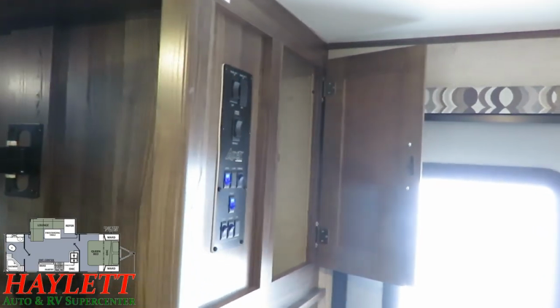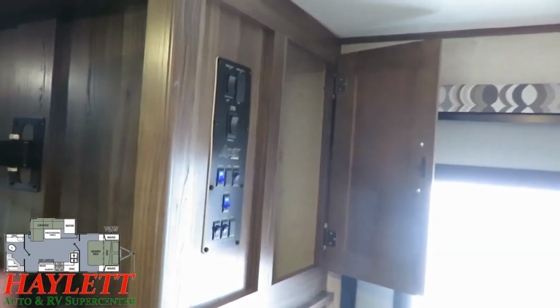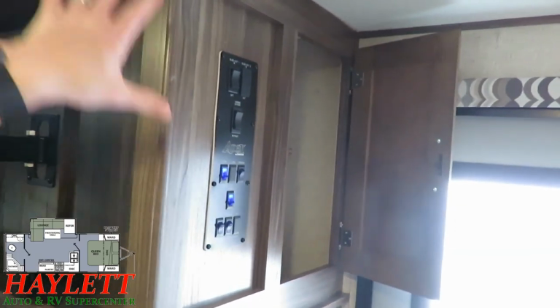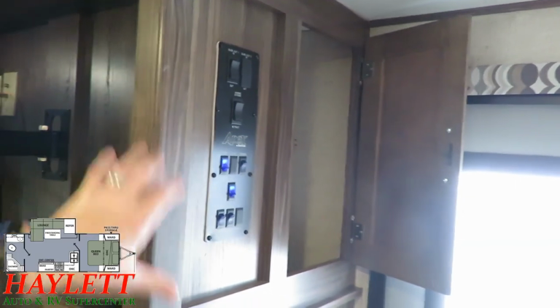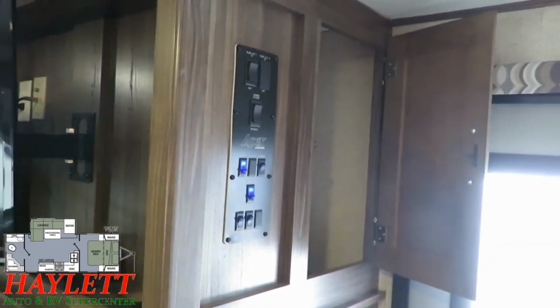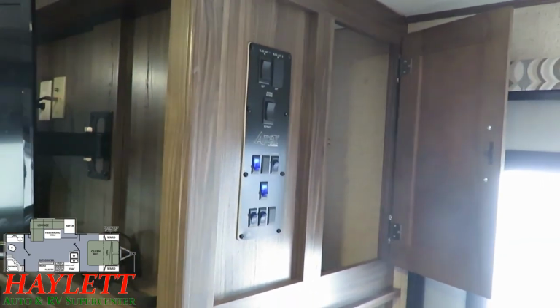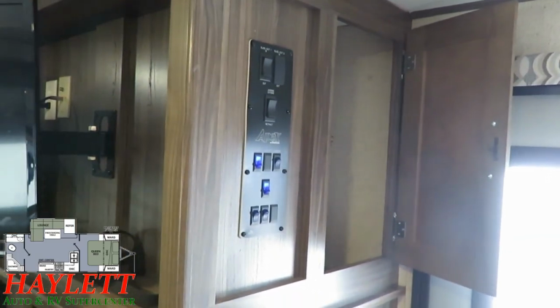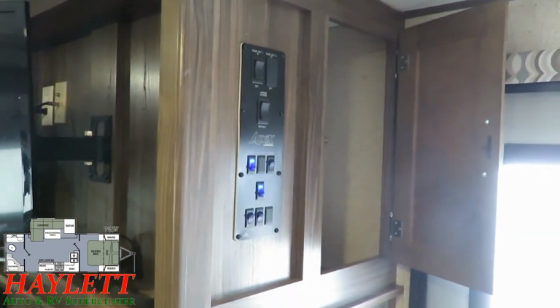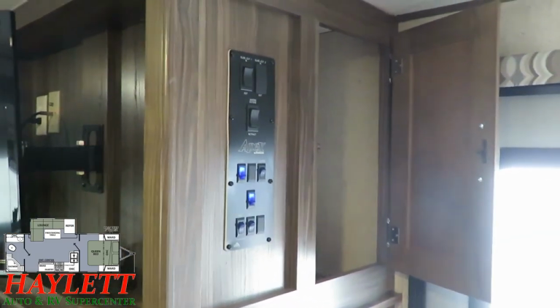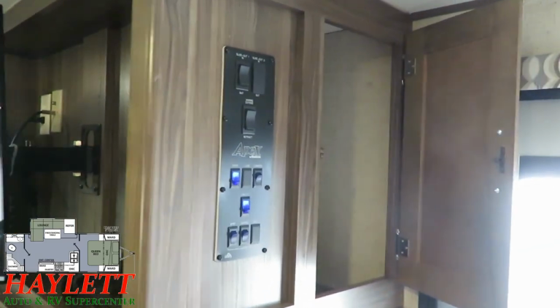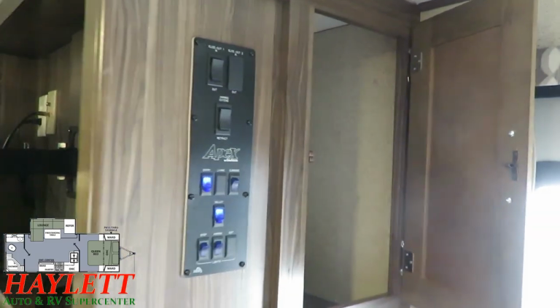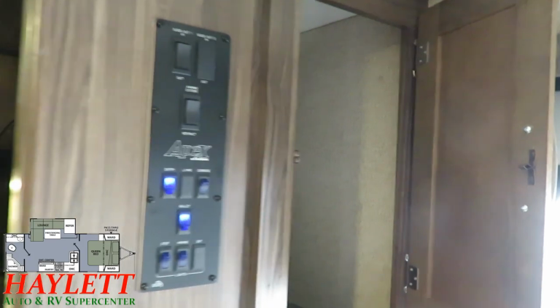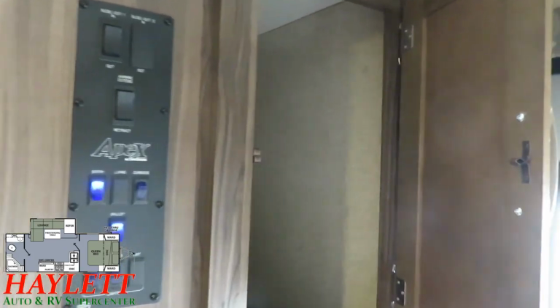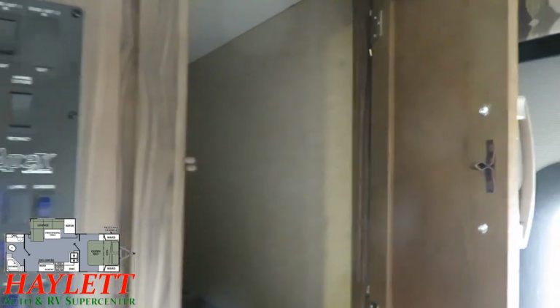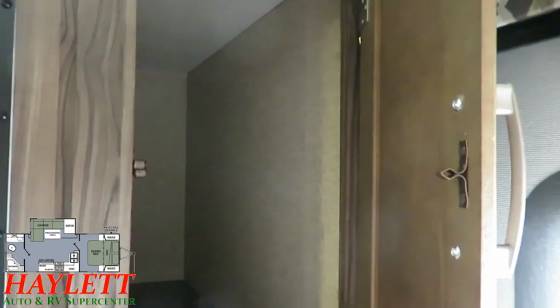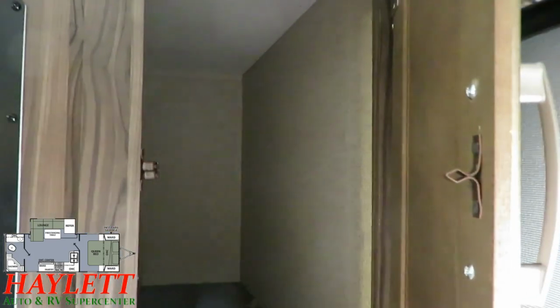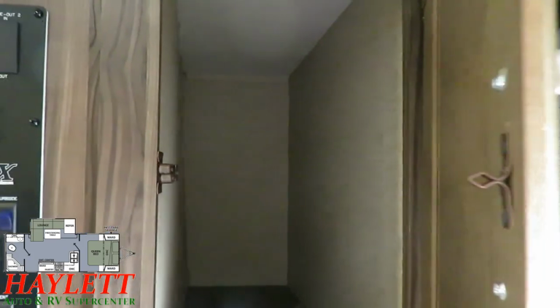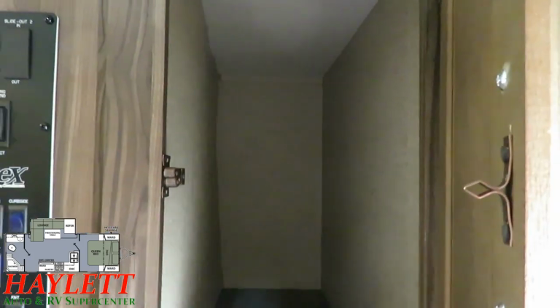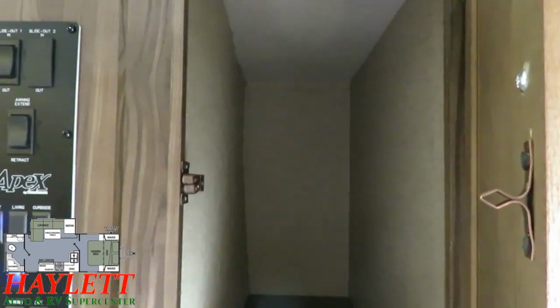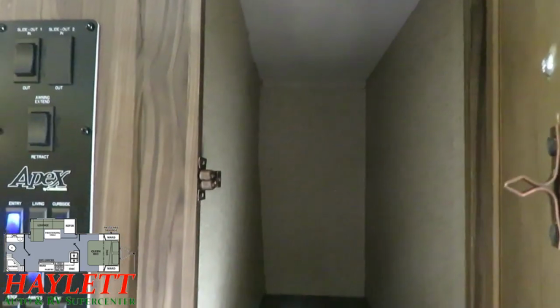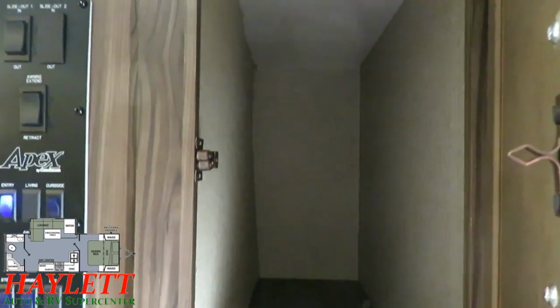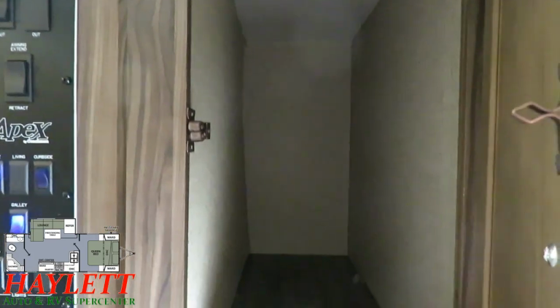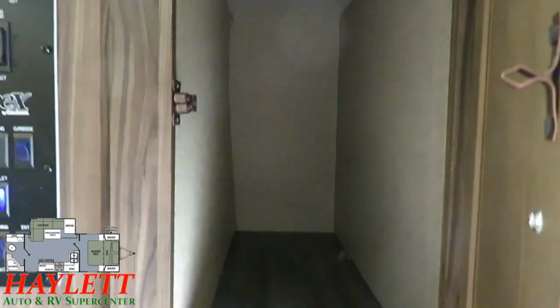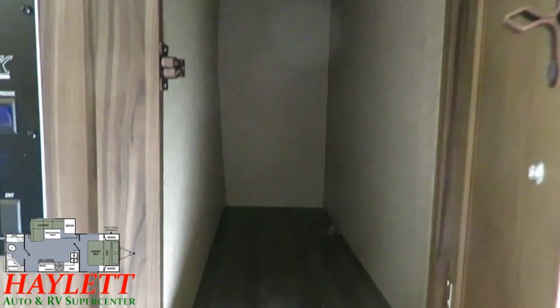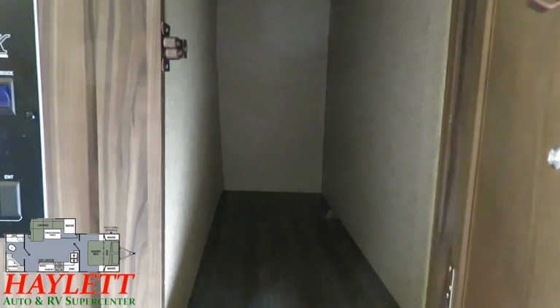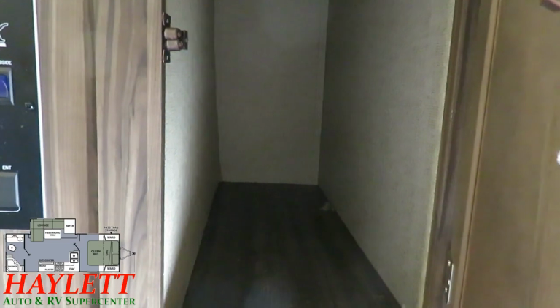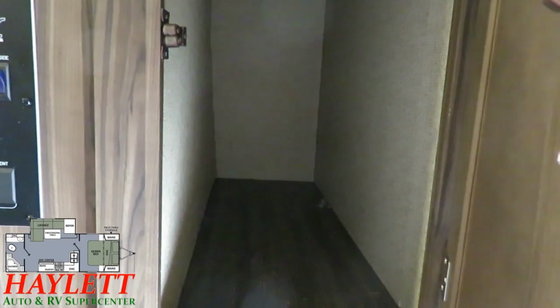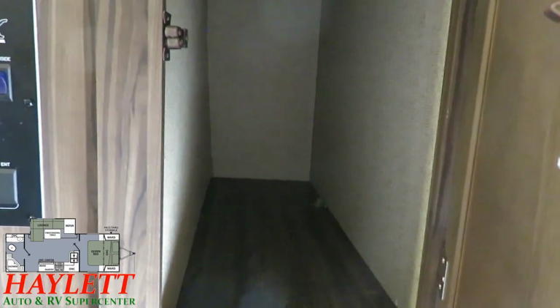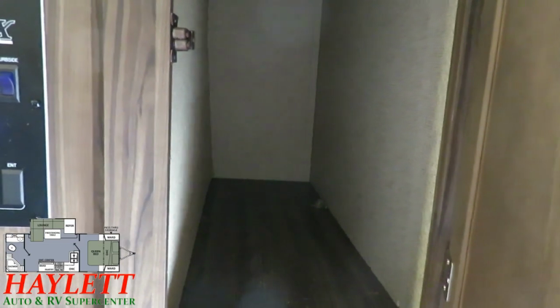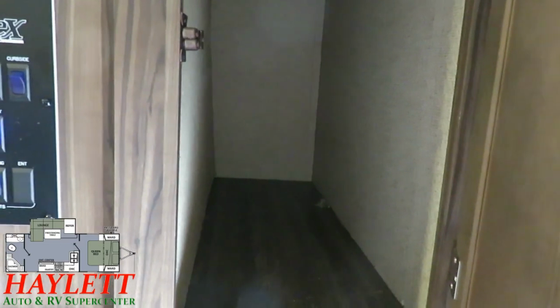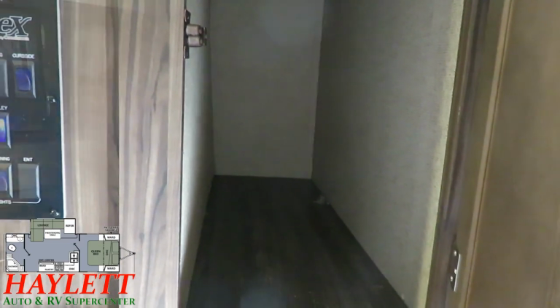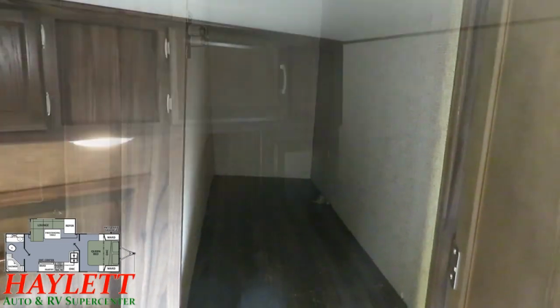Over here we've got our entry area — sort of a command center. And then they've got this little storage pocket, hat rack, whatever you want to call it. The fact is they just didn't waste an opportunity for any sort of storage space.